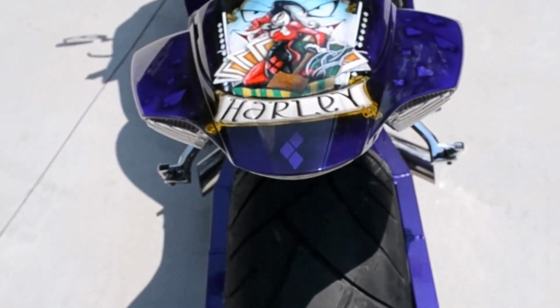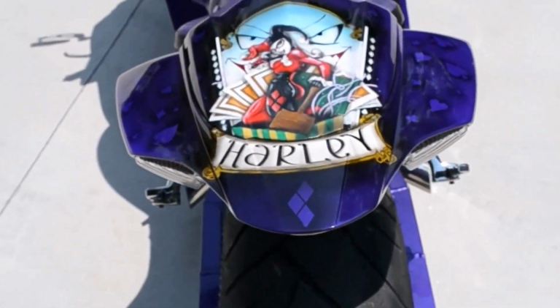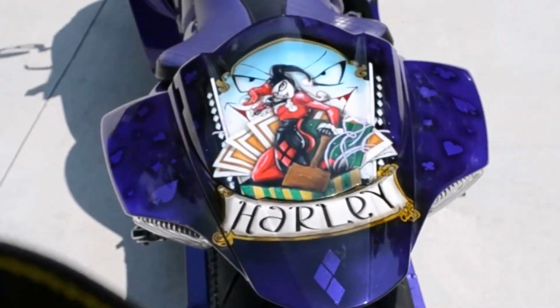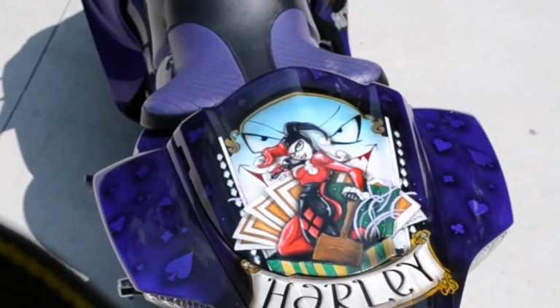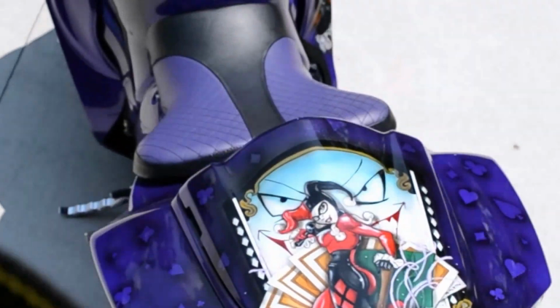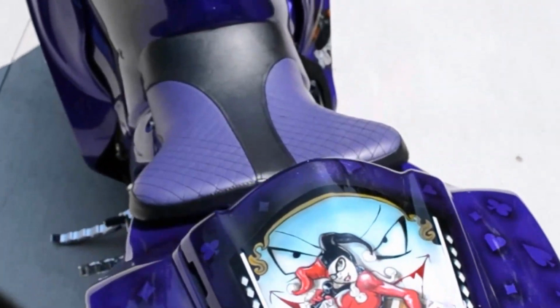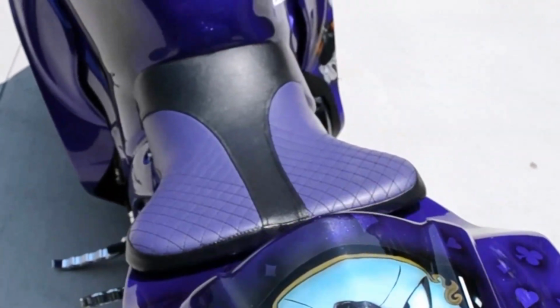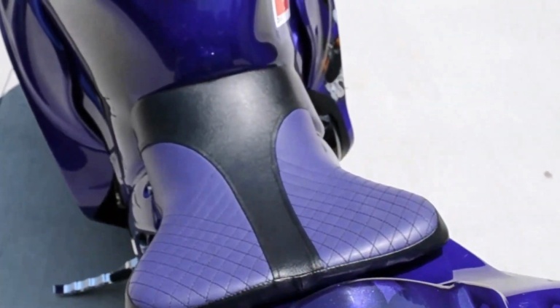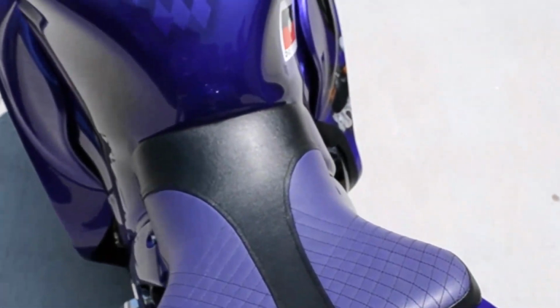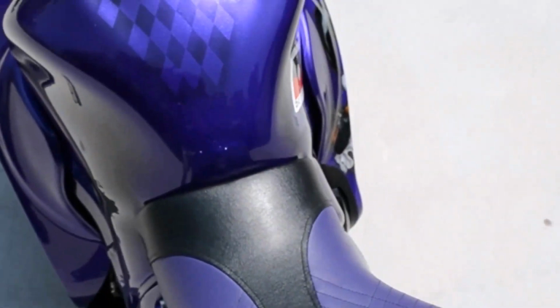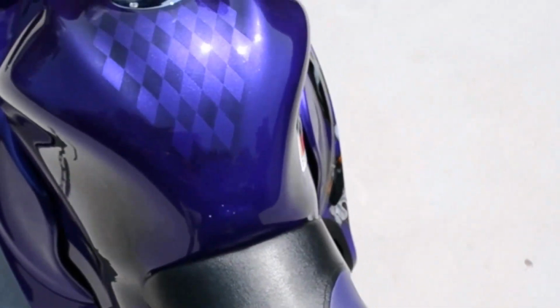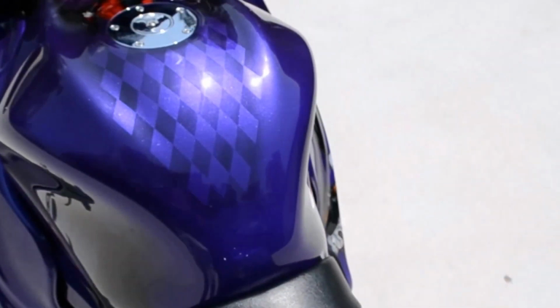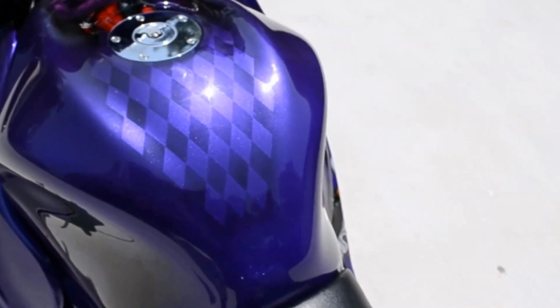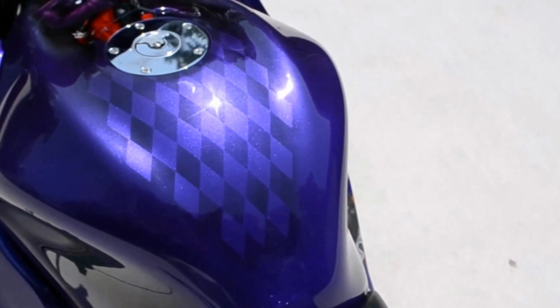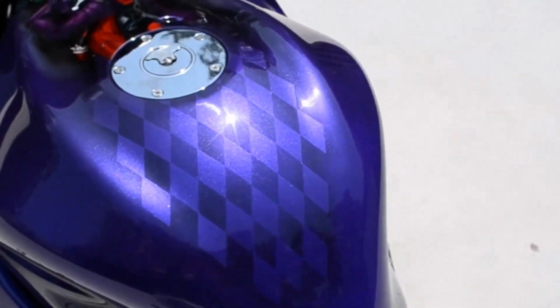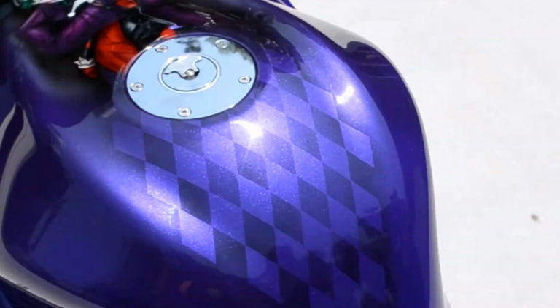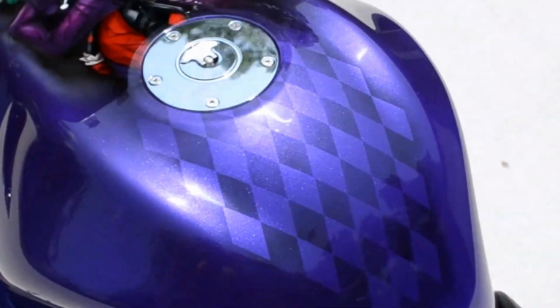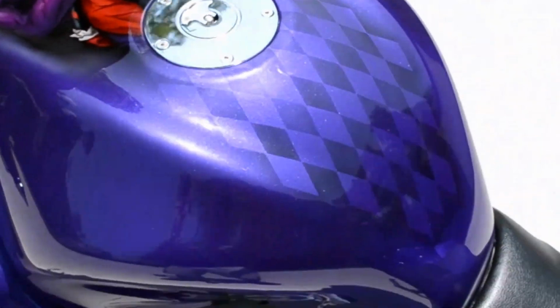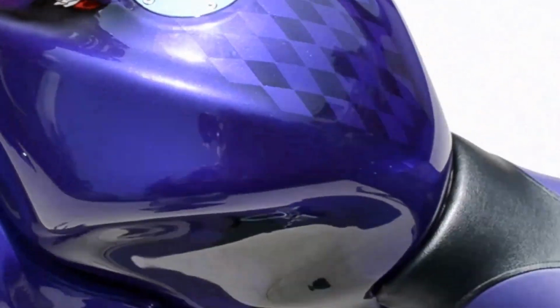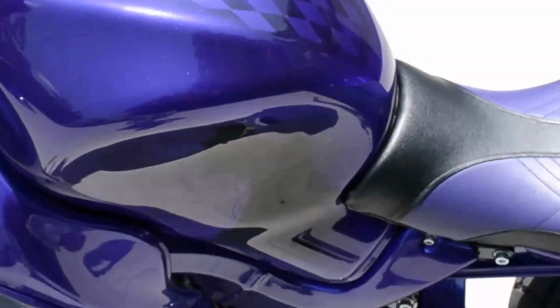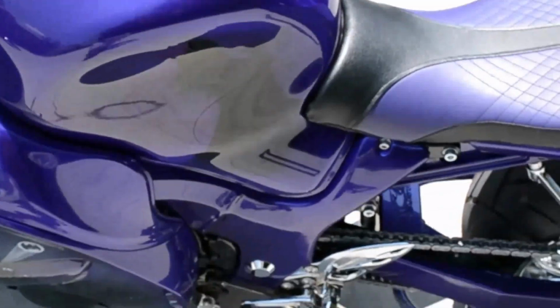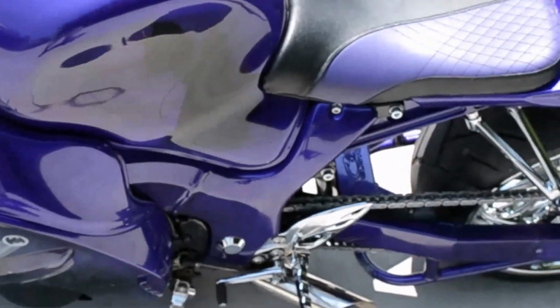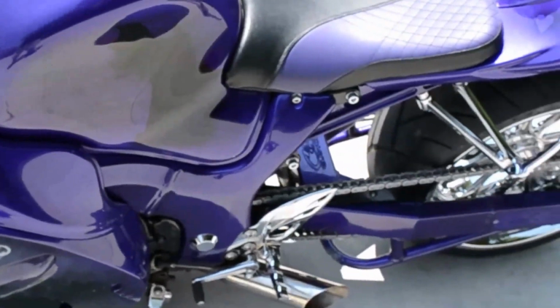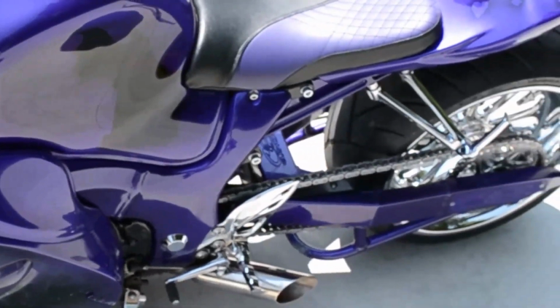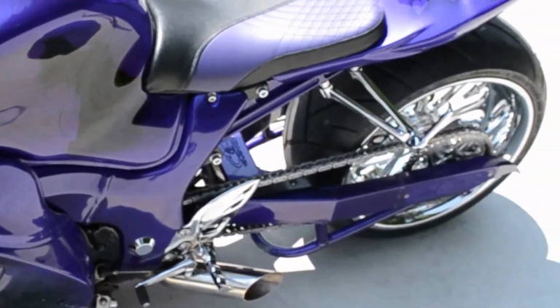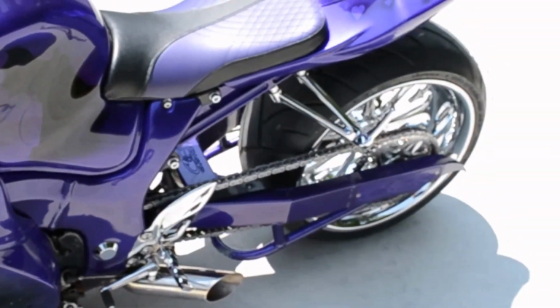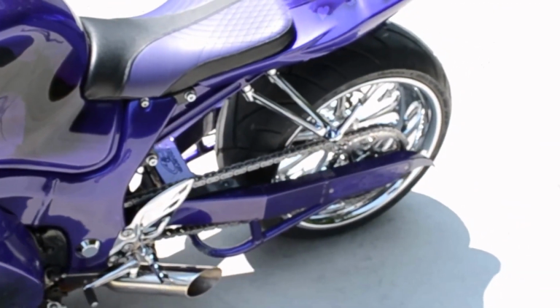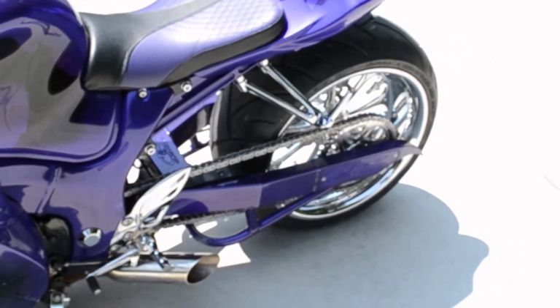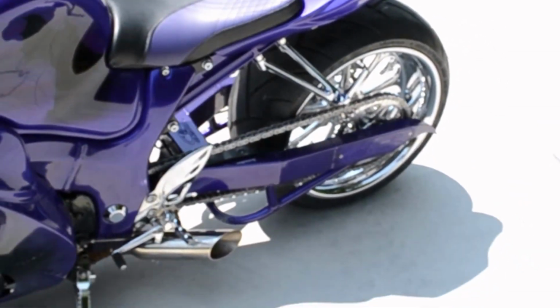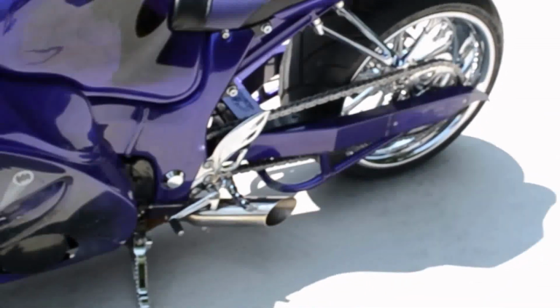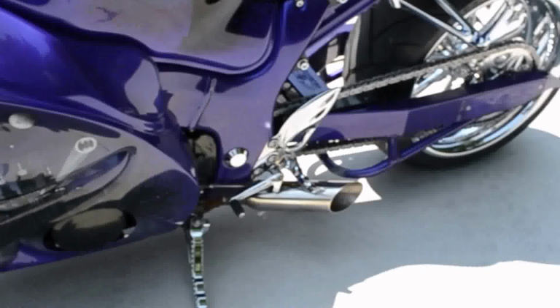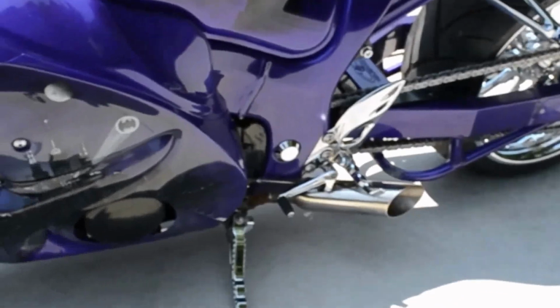More of that amazing airbrushing. Custom seats, chrome foot pegs.